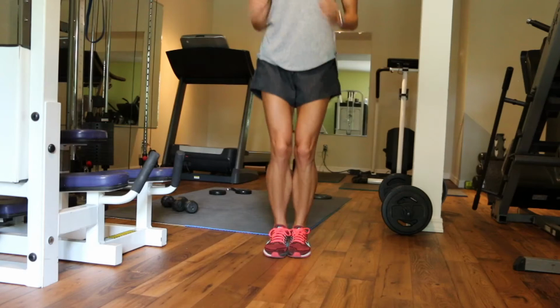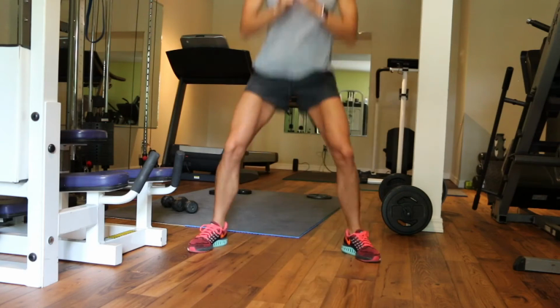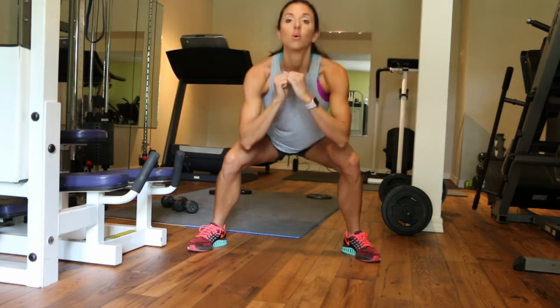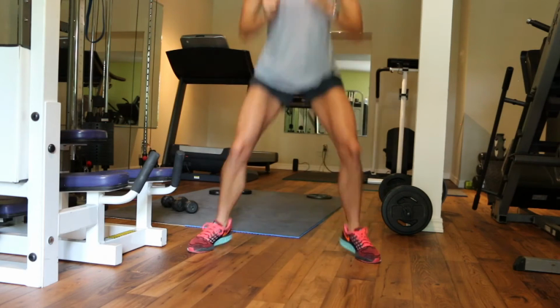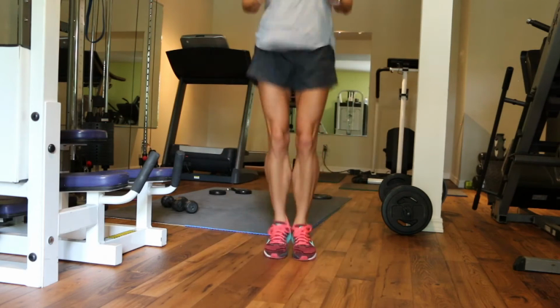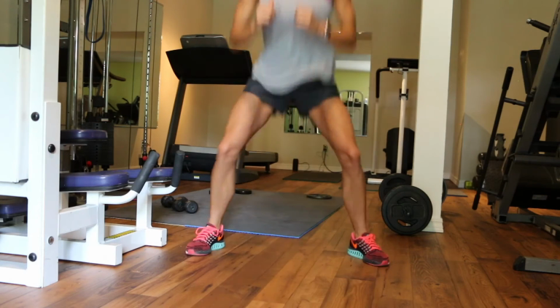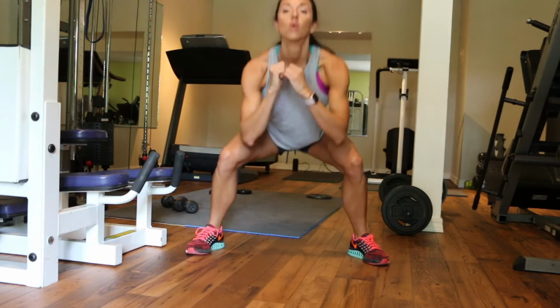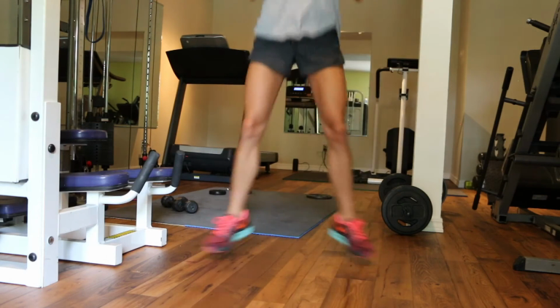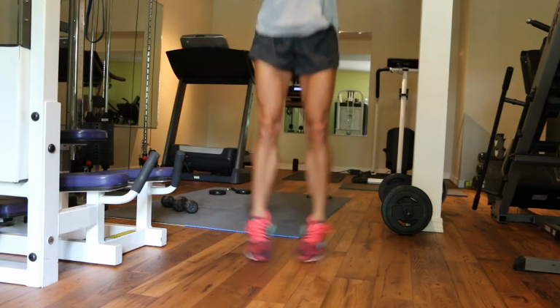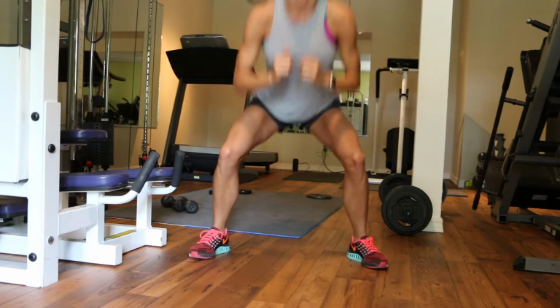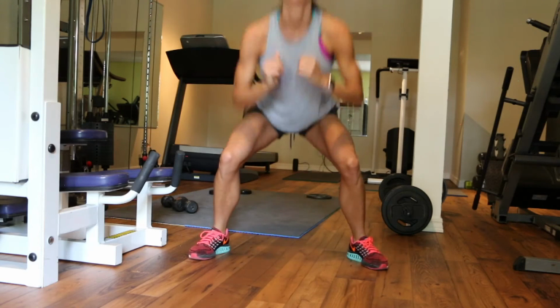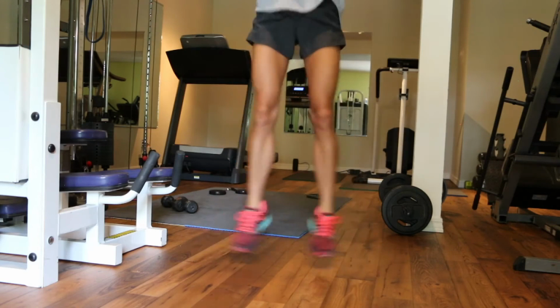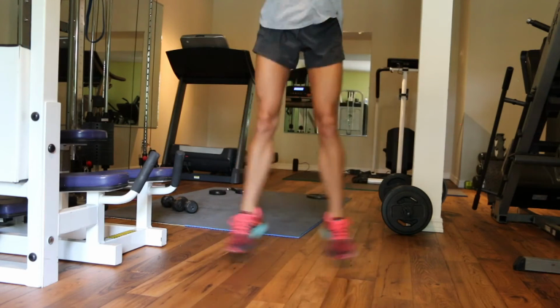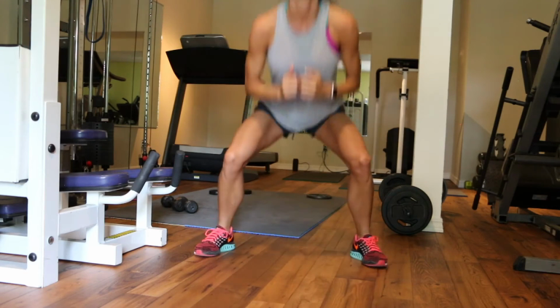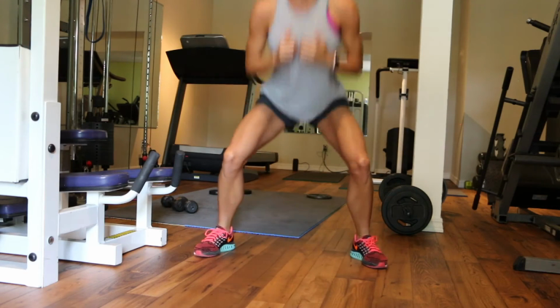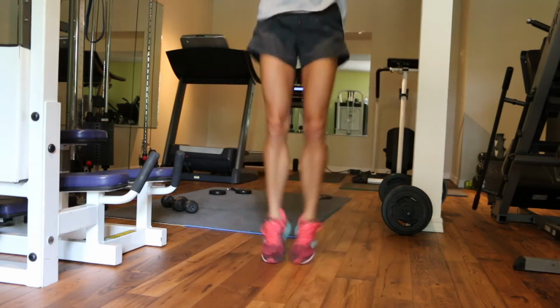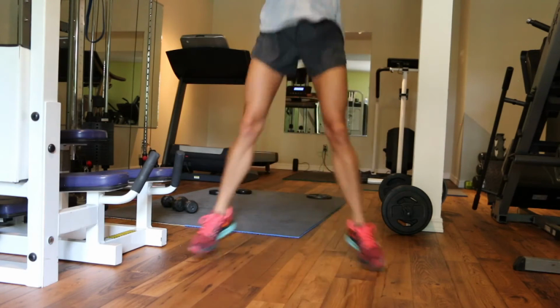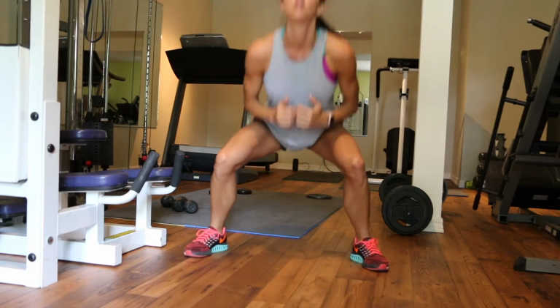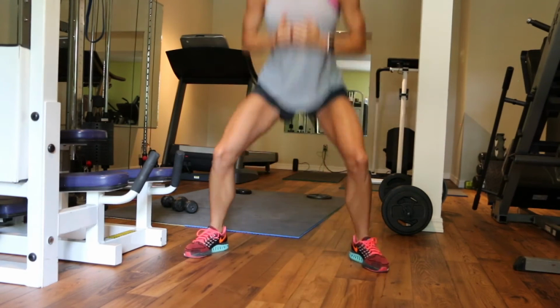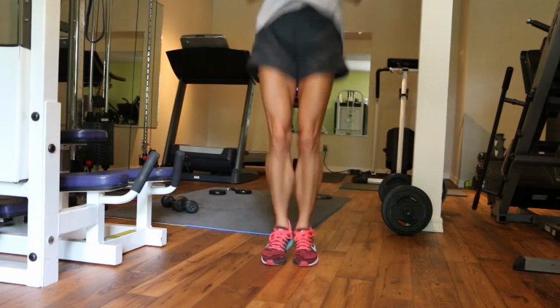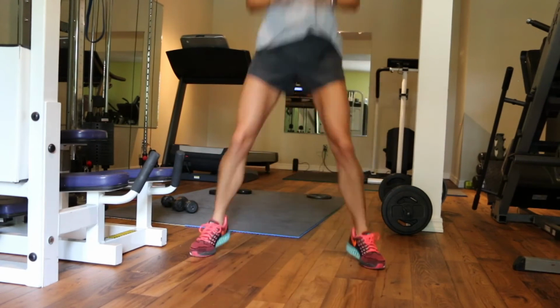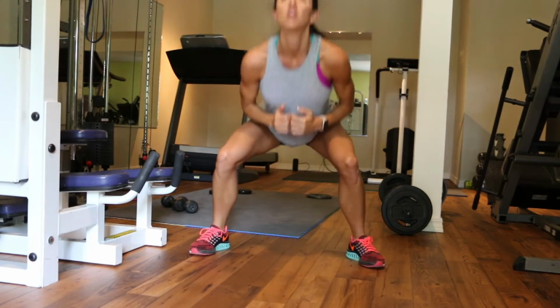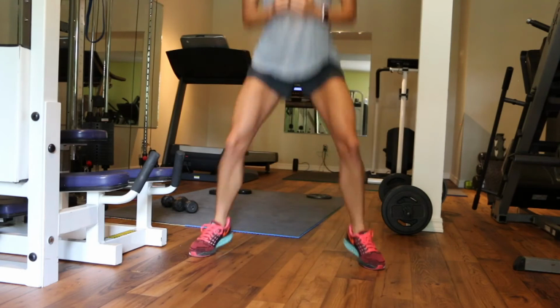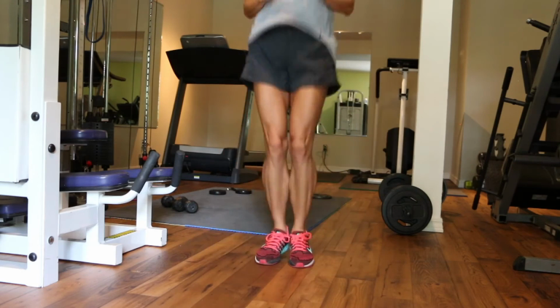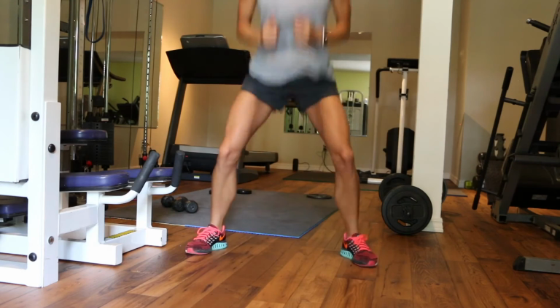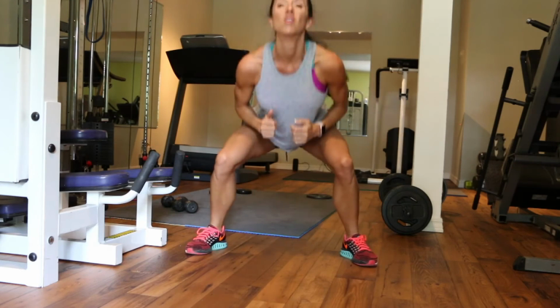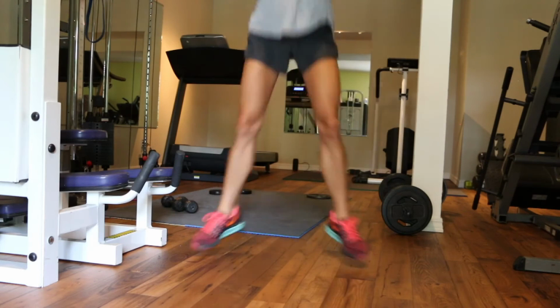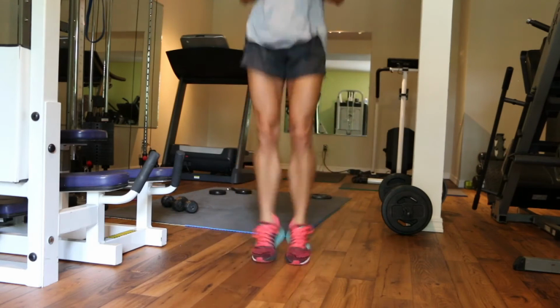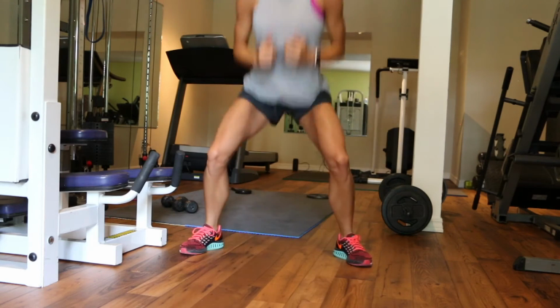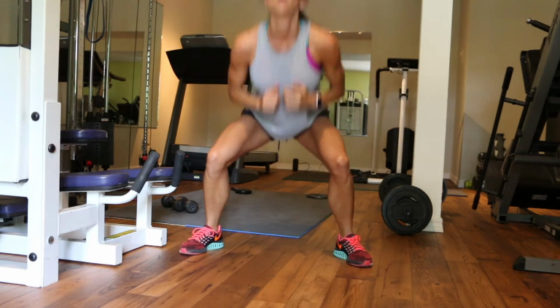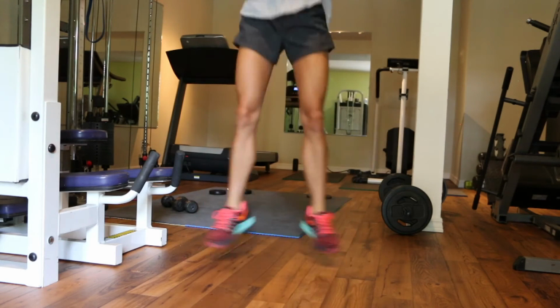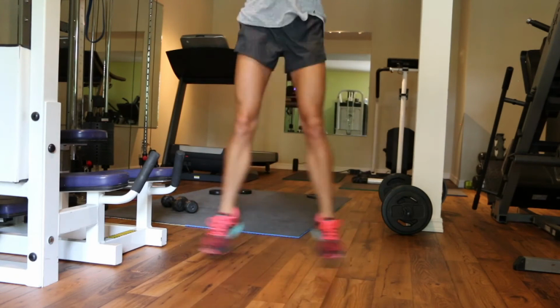We're supersetting that sideways leg press with pop squats, and you're going to do 20 of these. You're going to do this entire superset also 4 to 5 times before moving on to the next one.